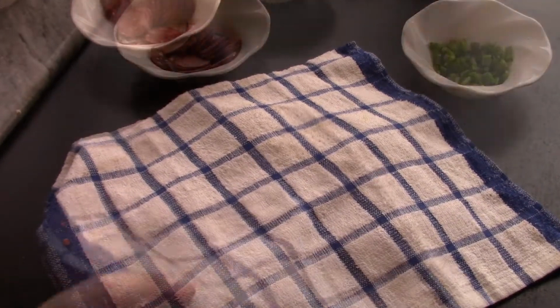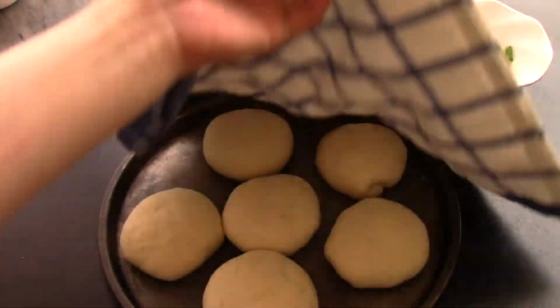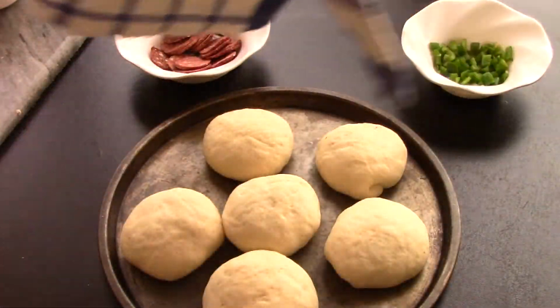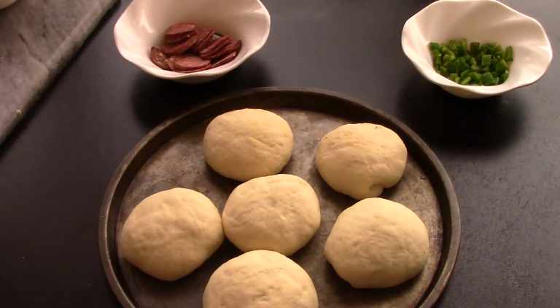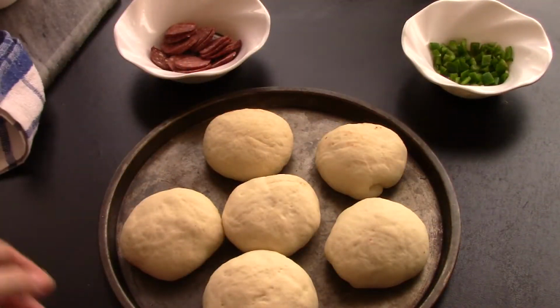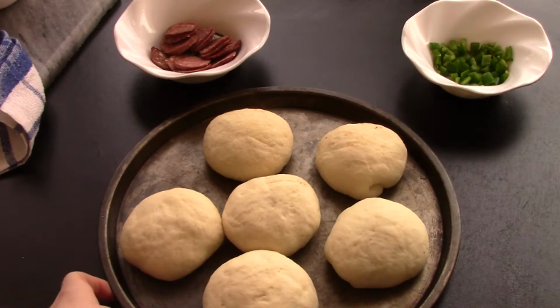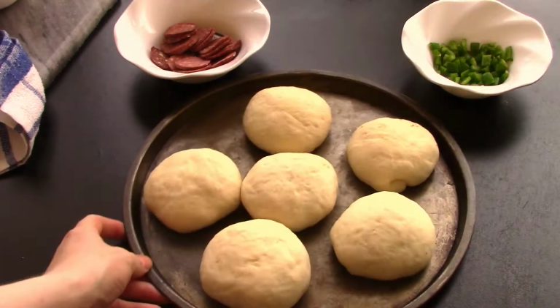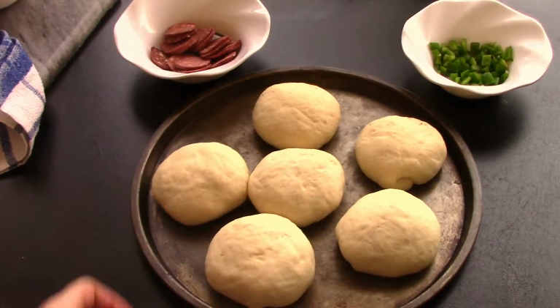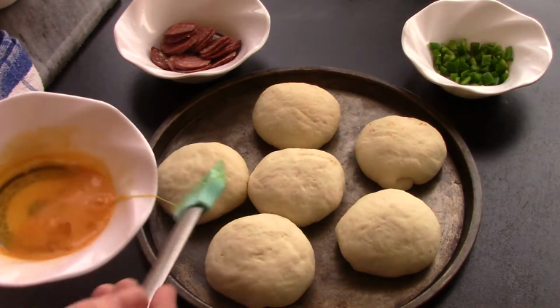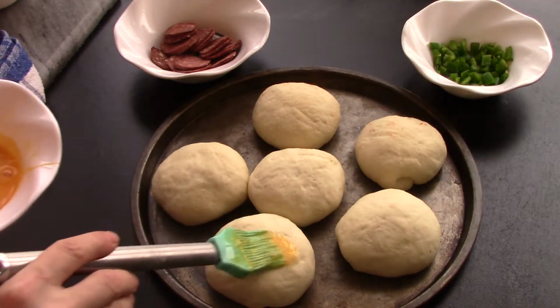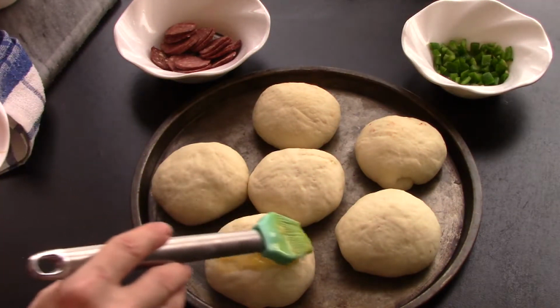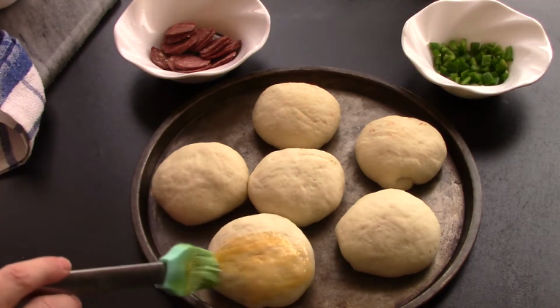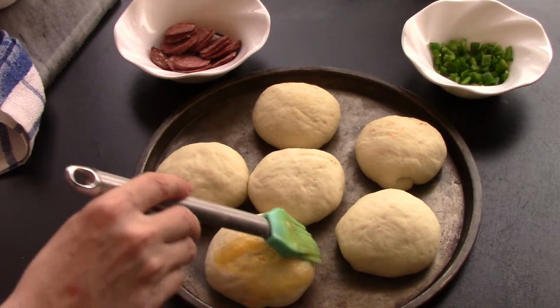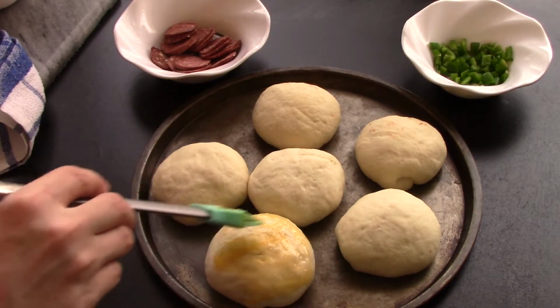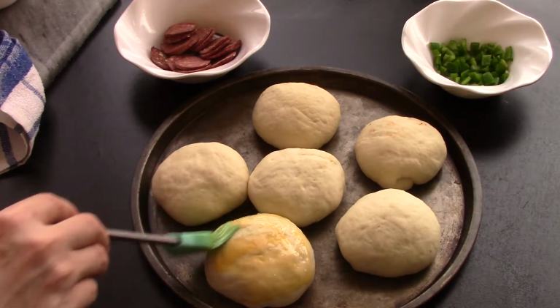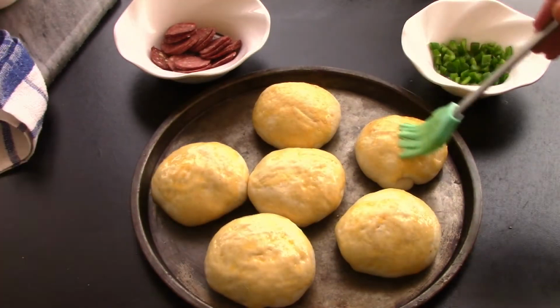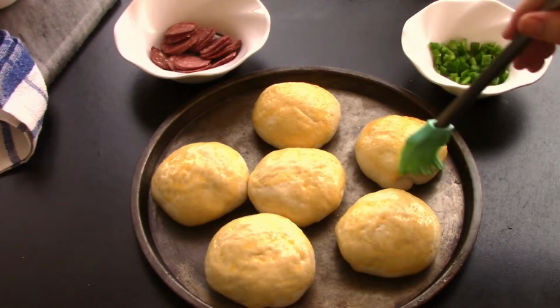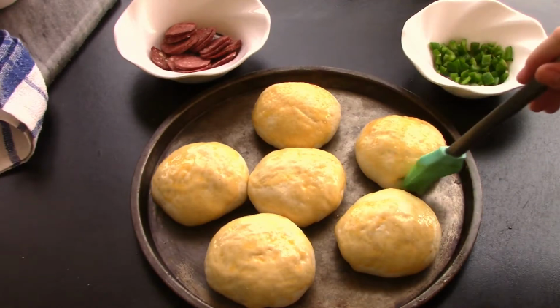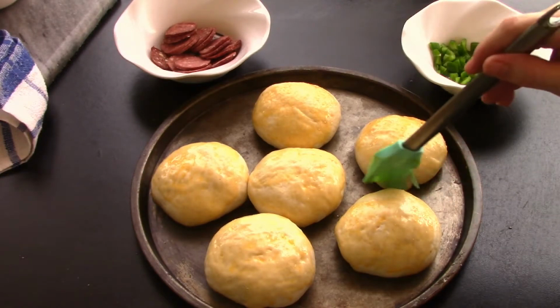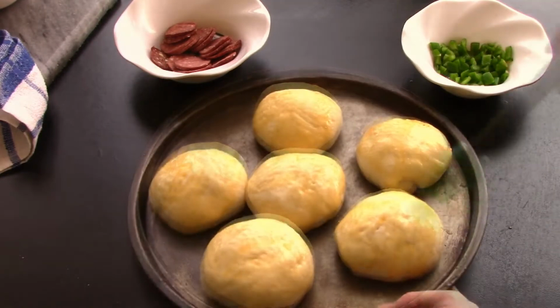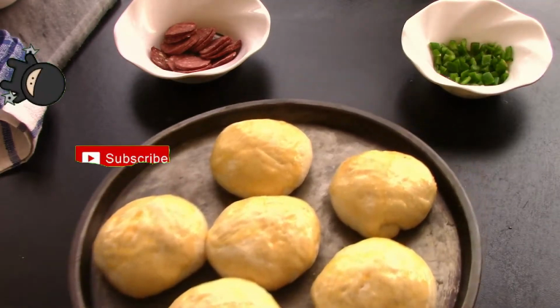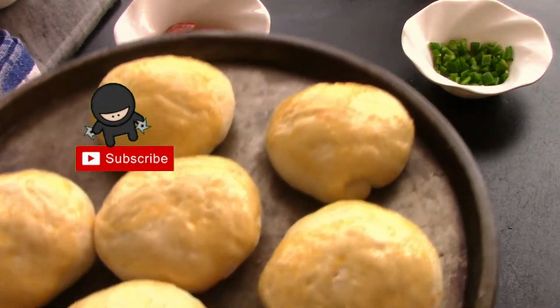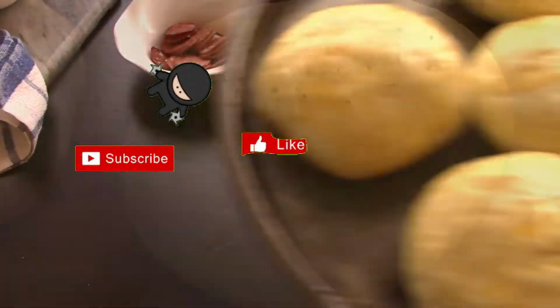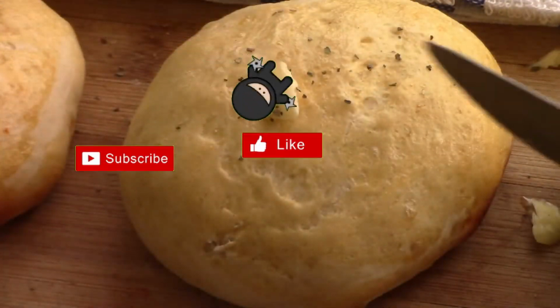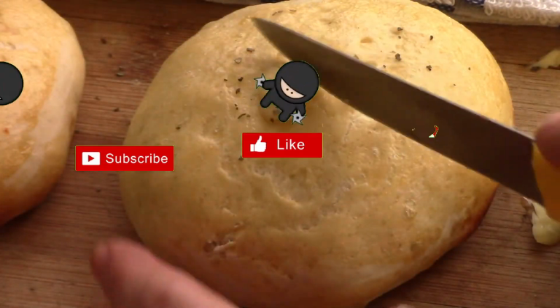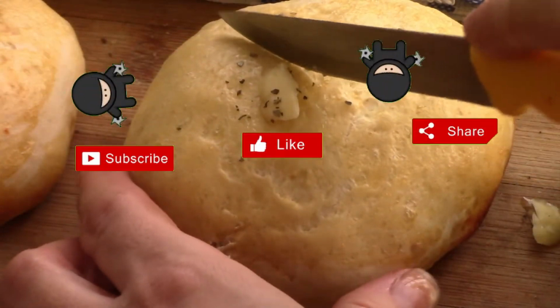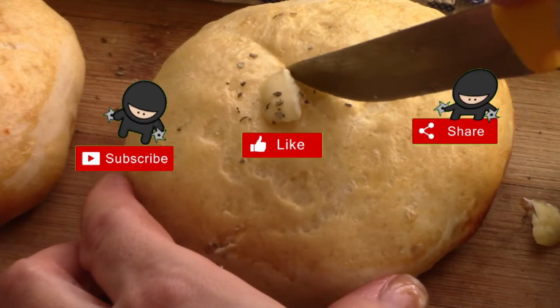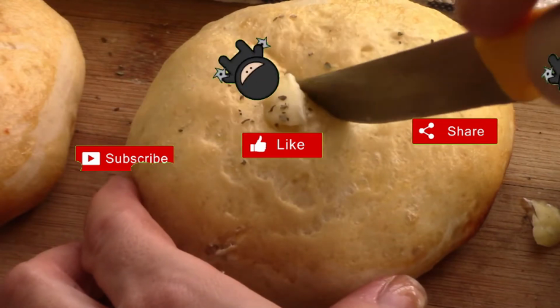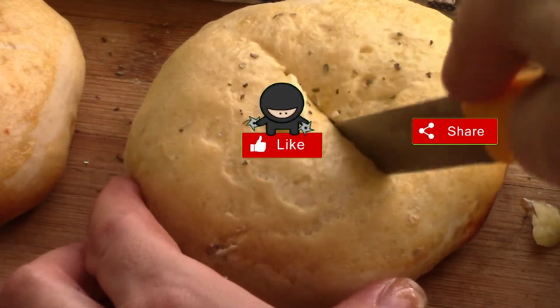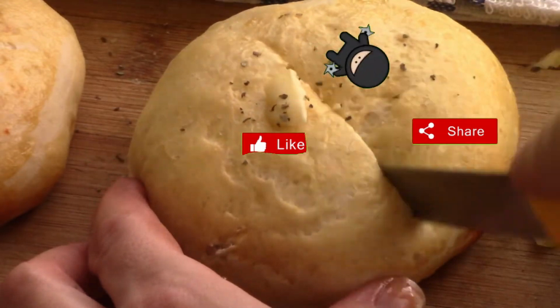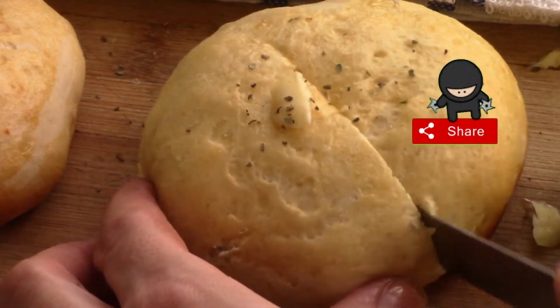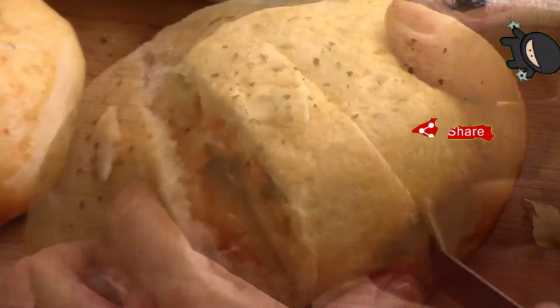They should look like this now. We're just going to brush them with a little egg wash to make them look pretty and shiny. Here they are — don't they look so yummy? Just can't wait to bite into this.